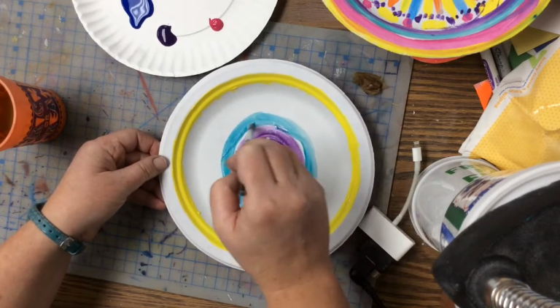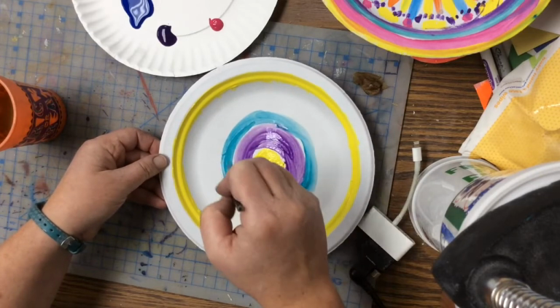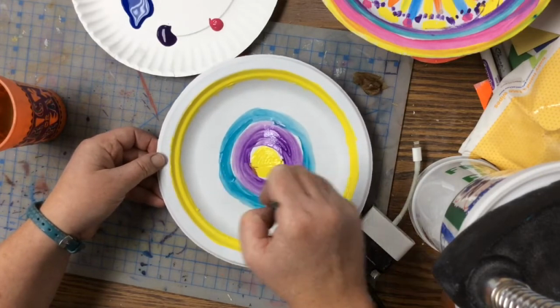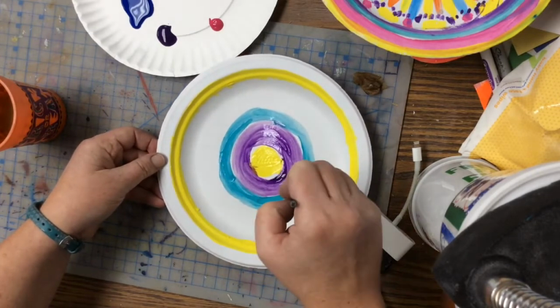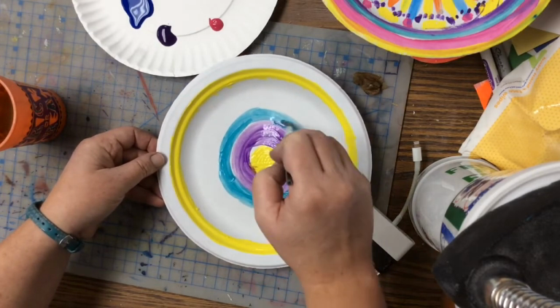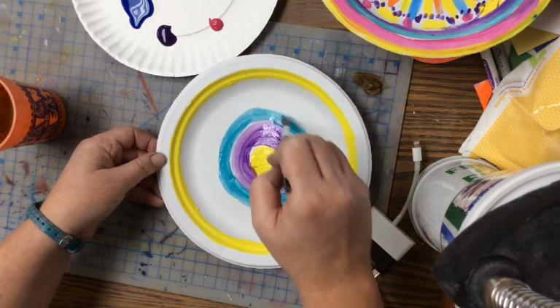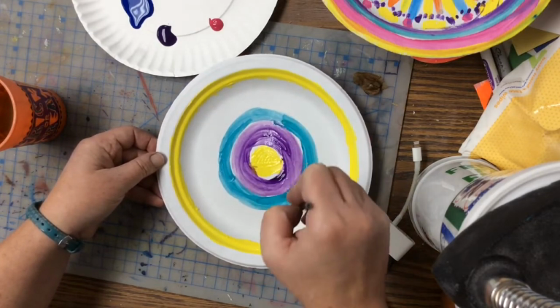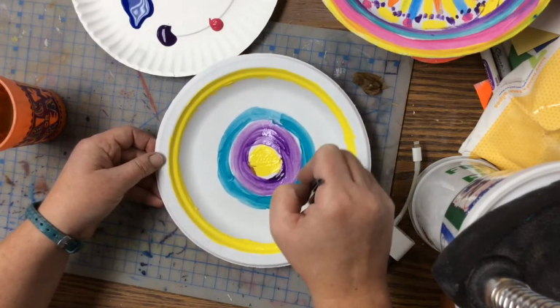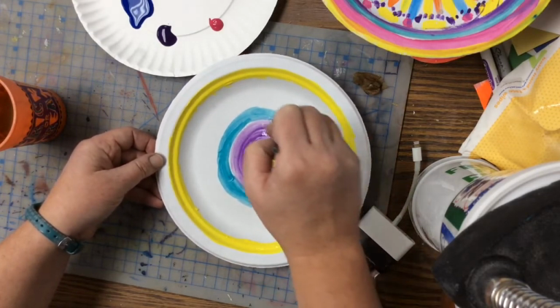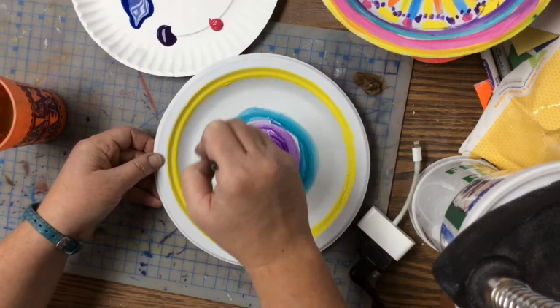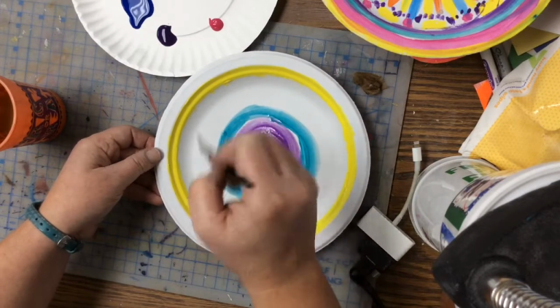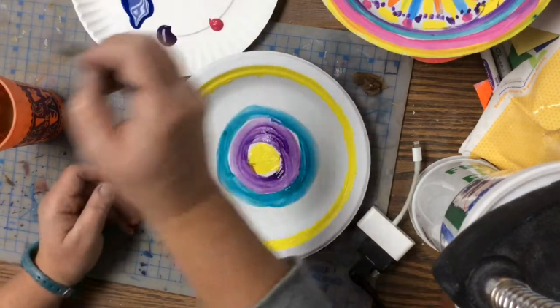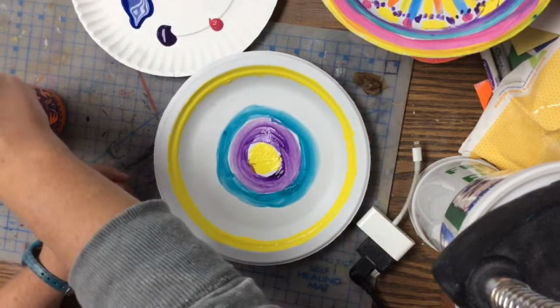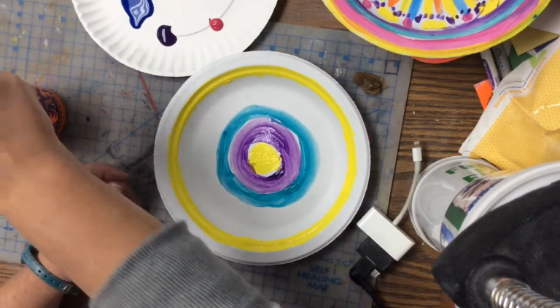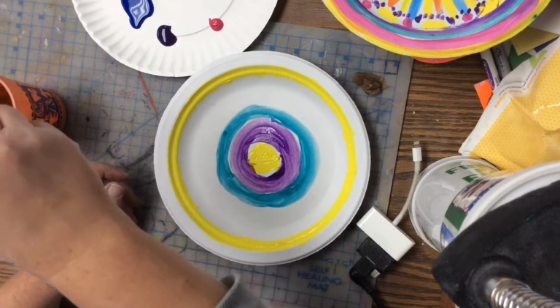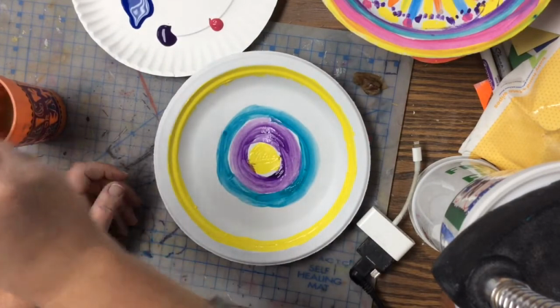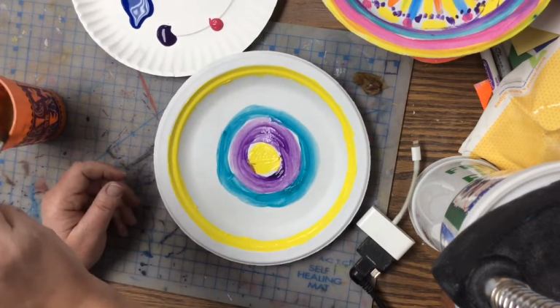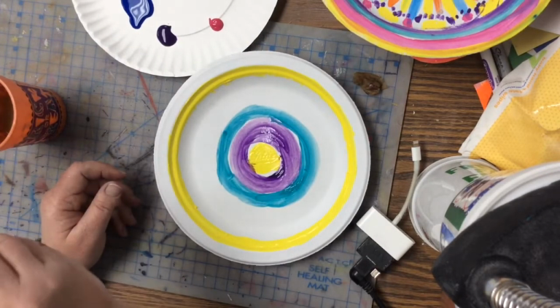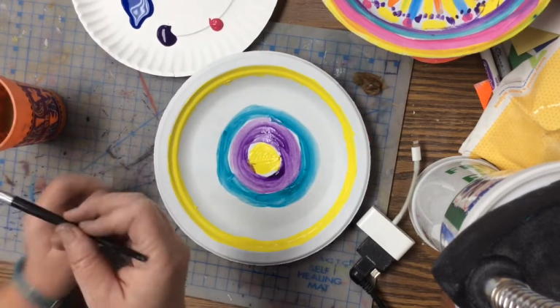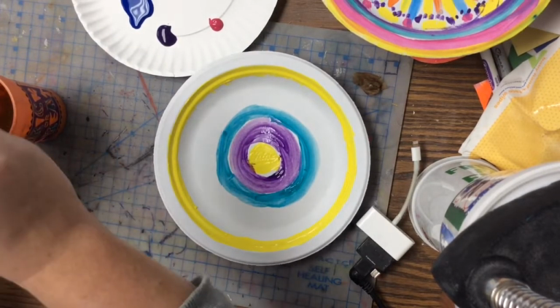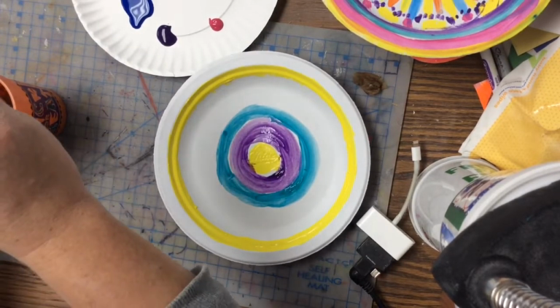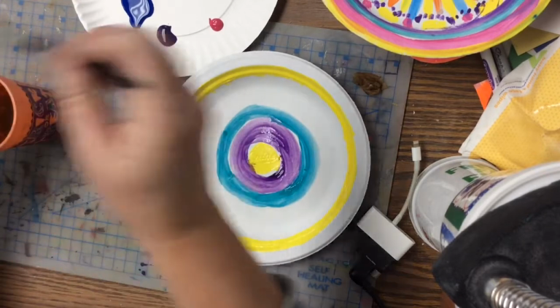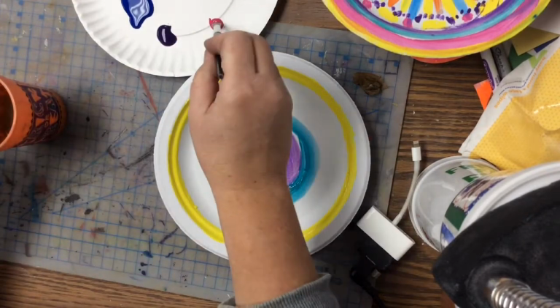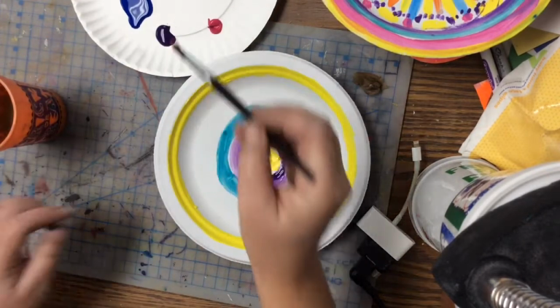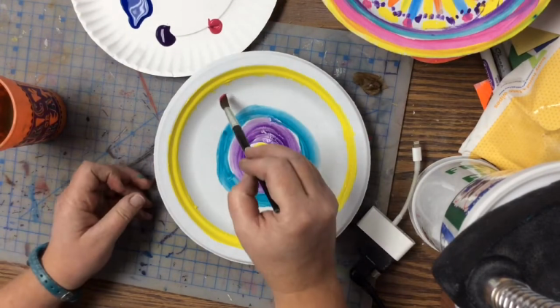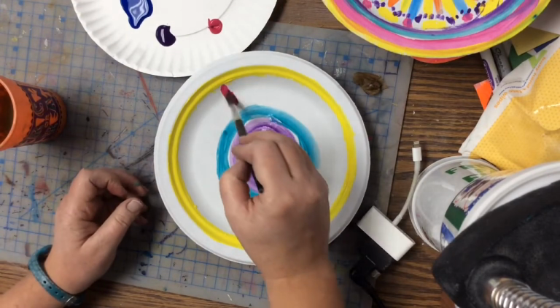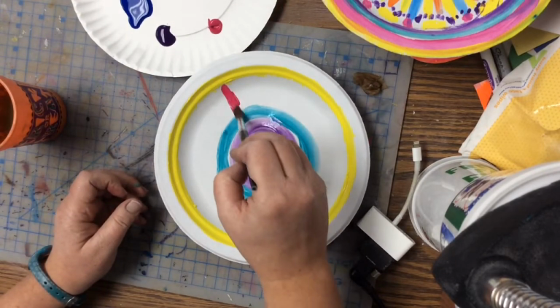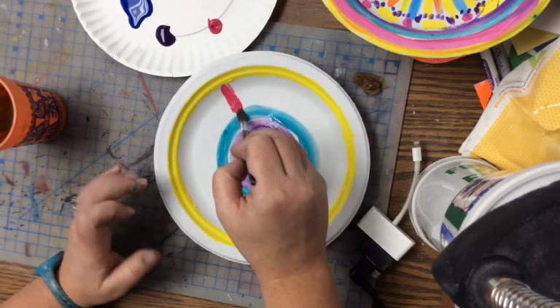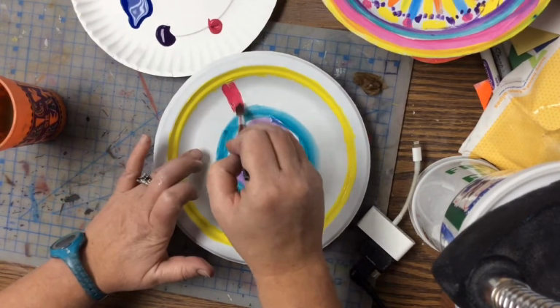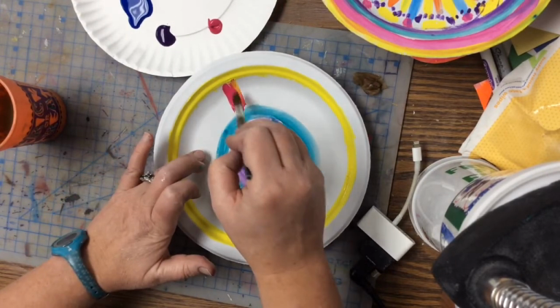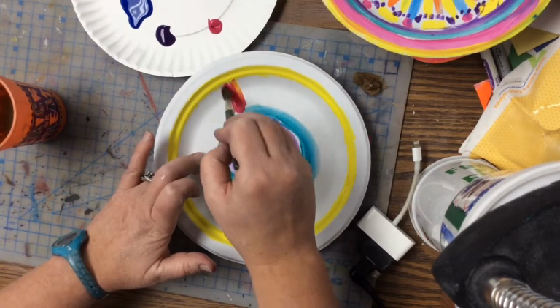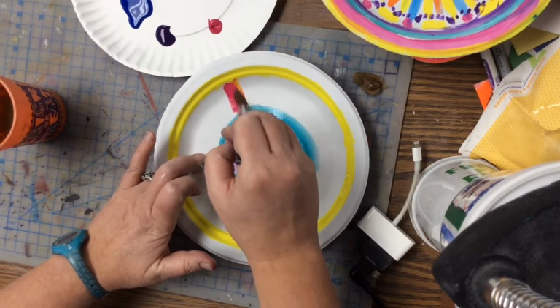I really don't want to see very much white if I can help it. So when you paint these, make them look really cool and make sure that the white doesn't stand out too much. You can do some really fun designs.